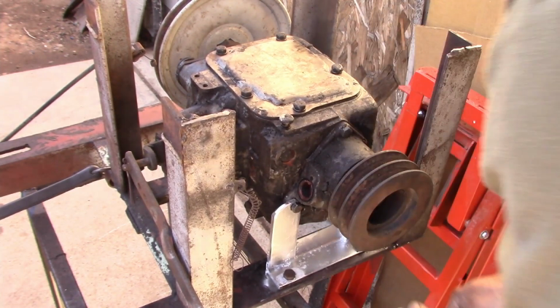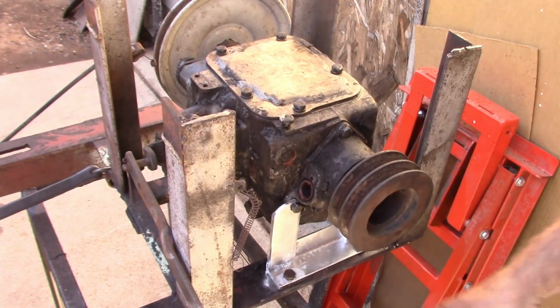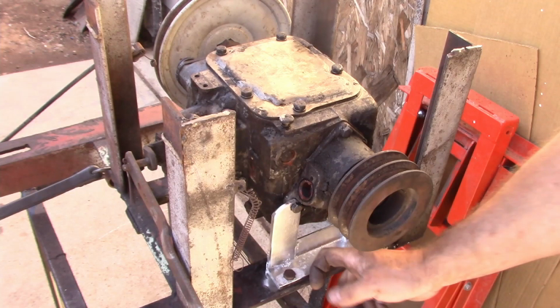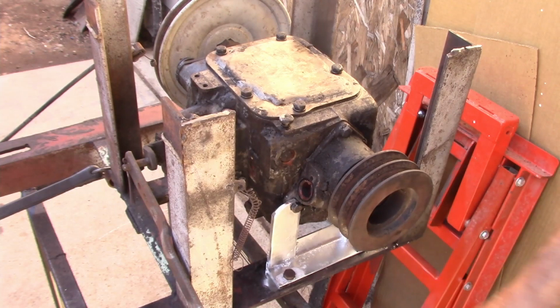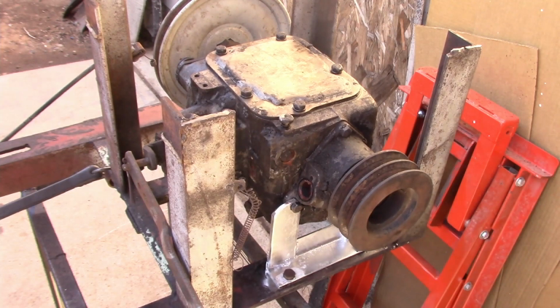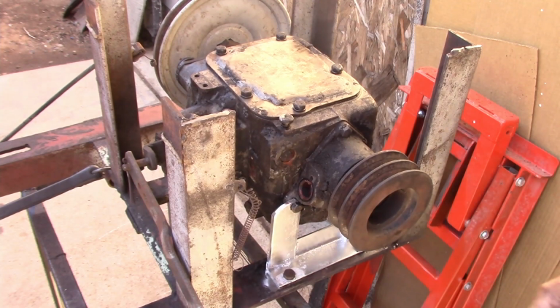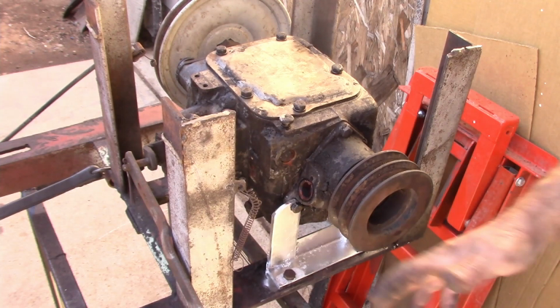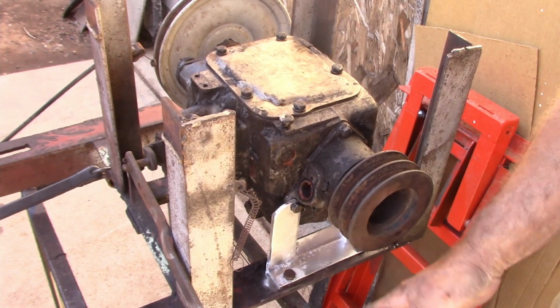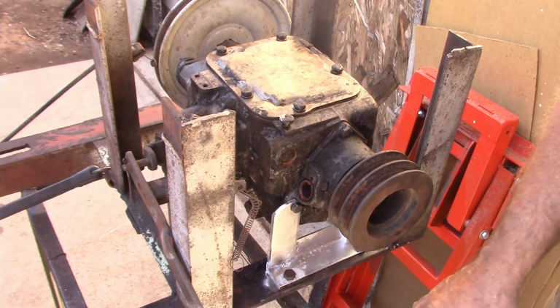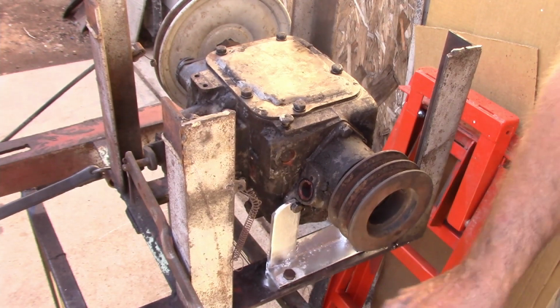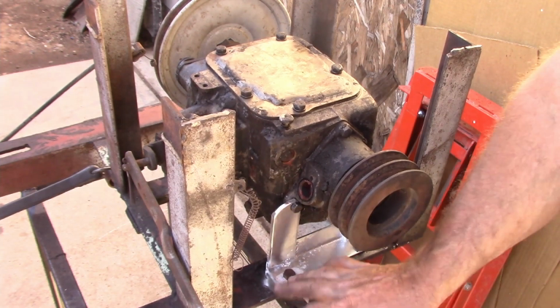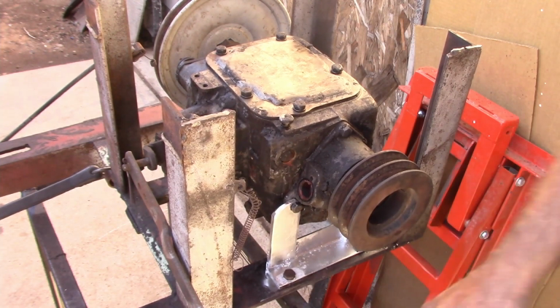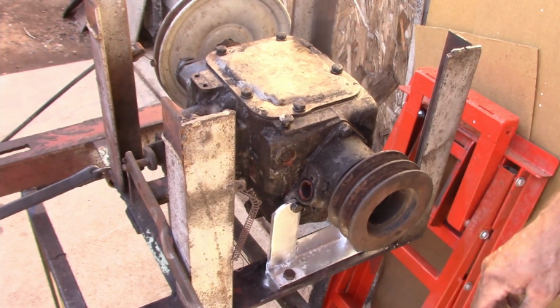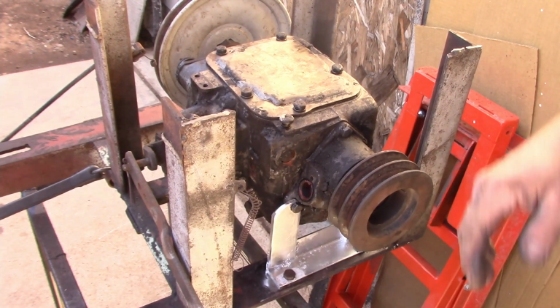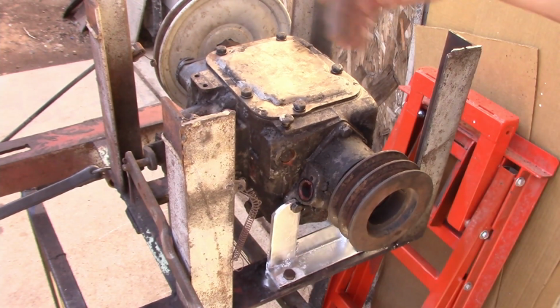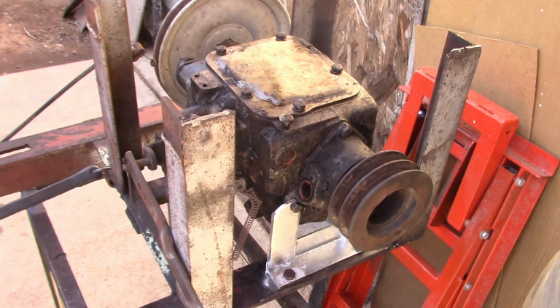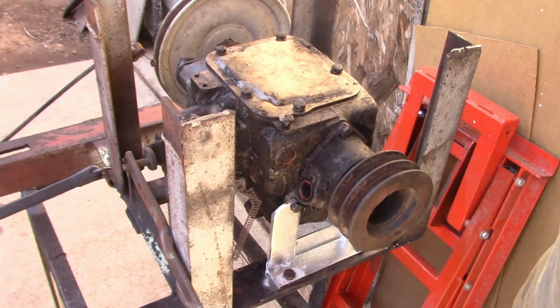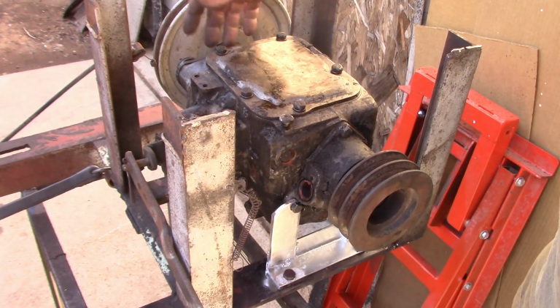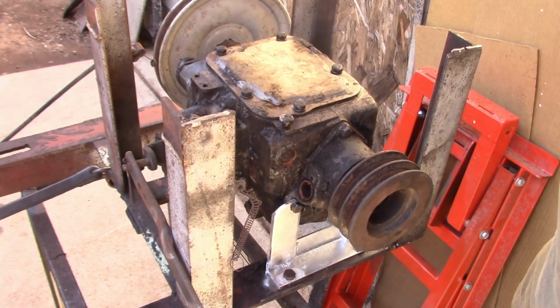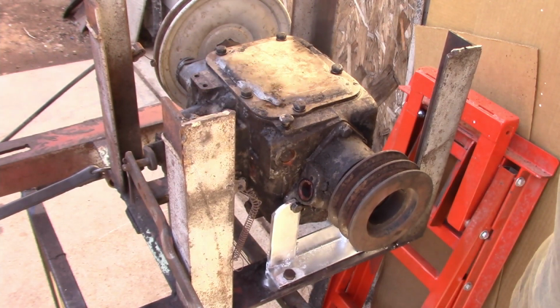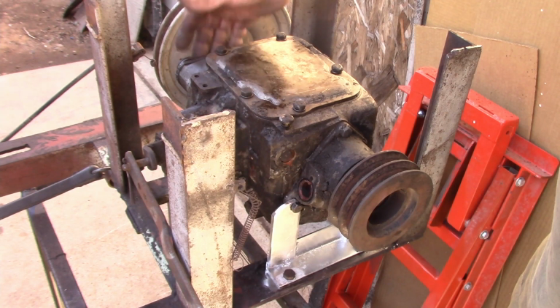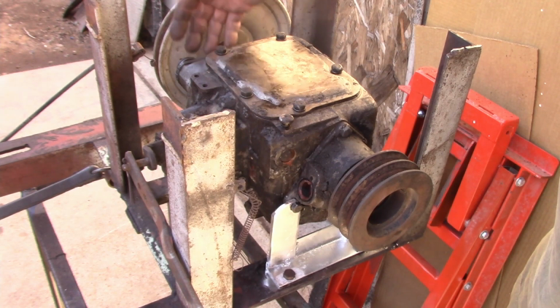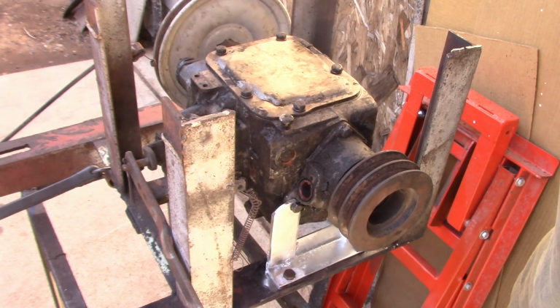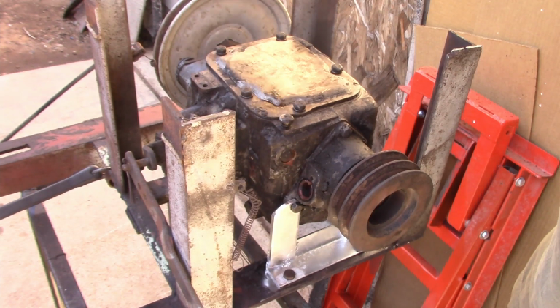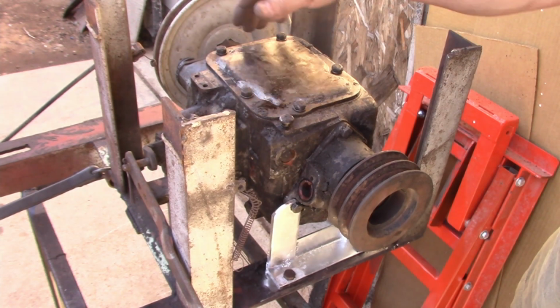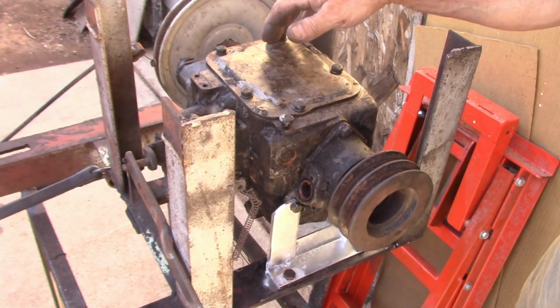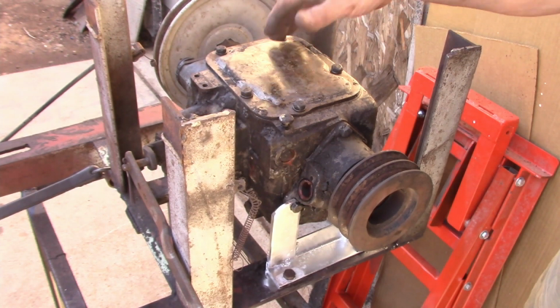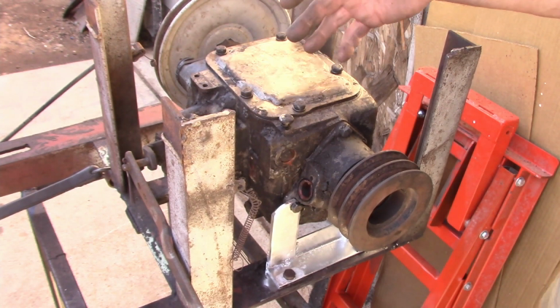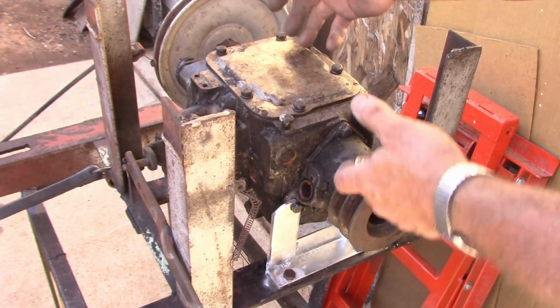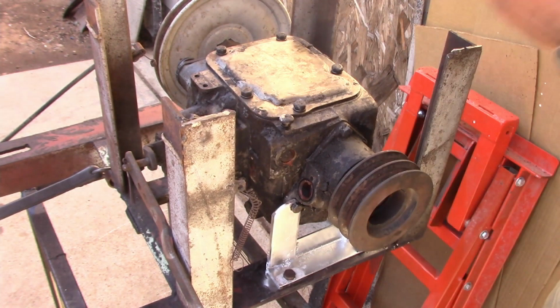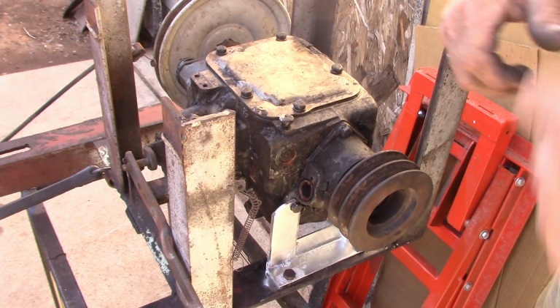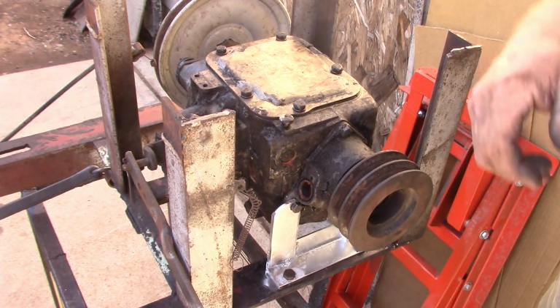That's the way I did my mounting plate, so now I can disassemble it — I can pull this off, pull the pulley off, pull the bolts out of the front of it, and then it will come out.